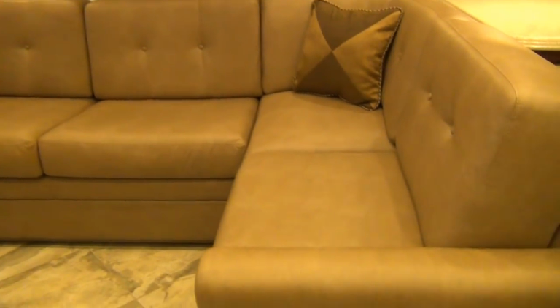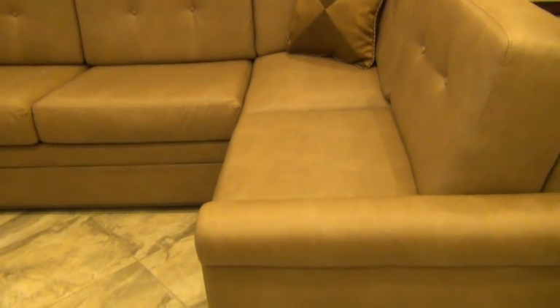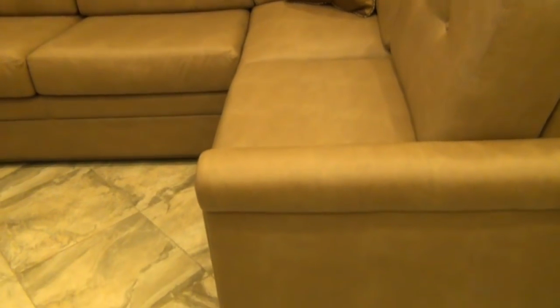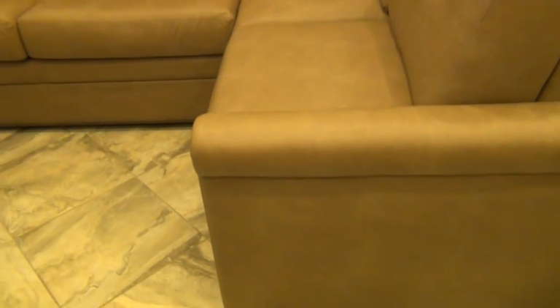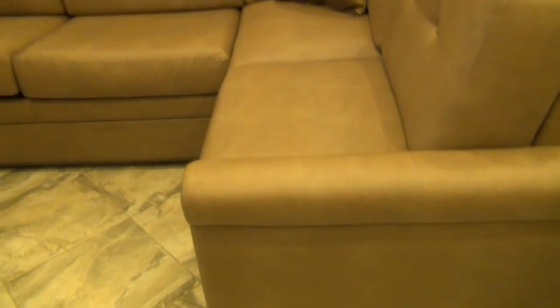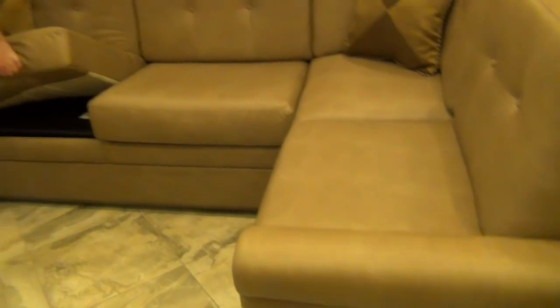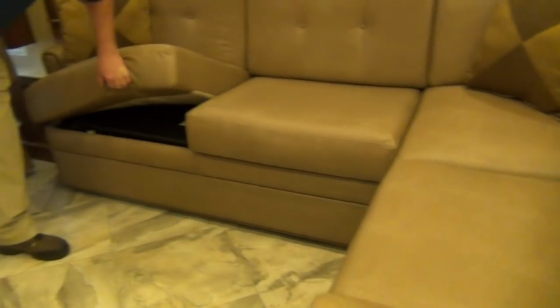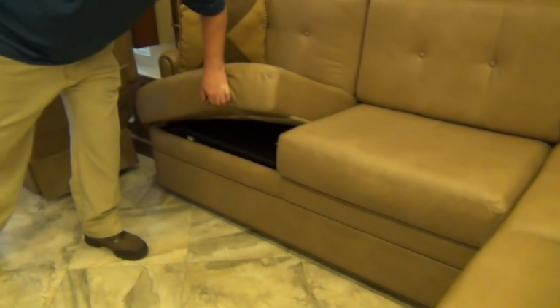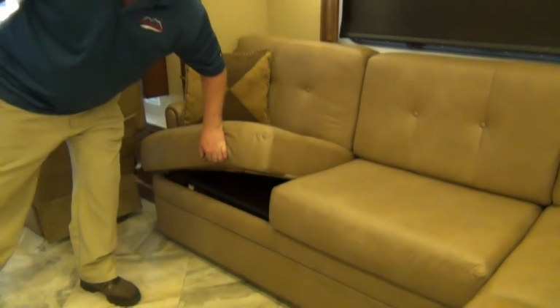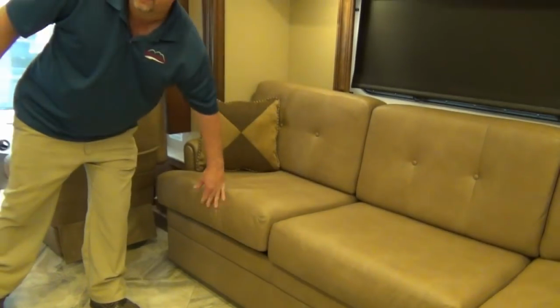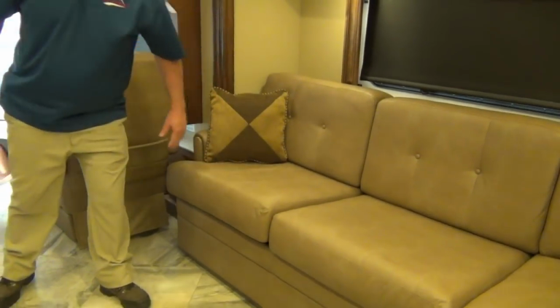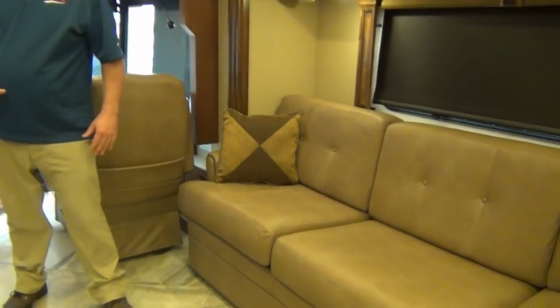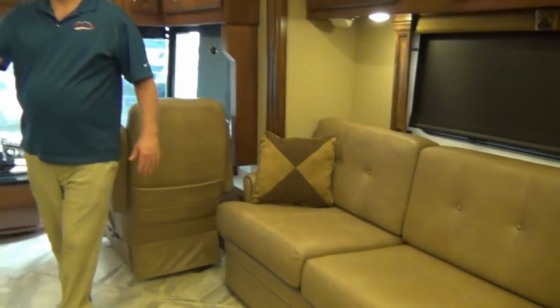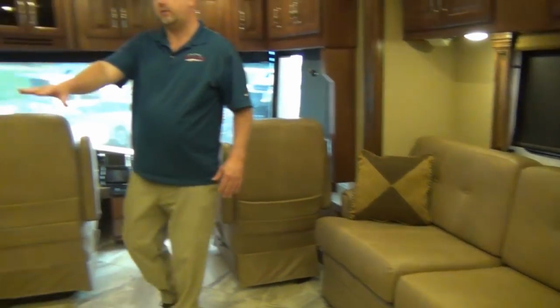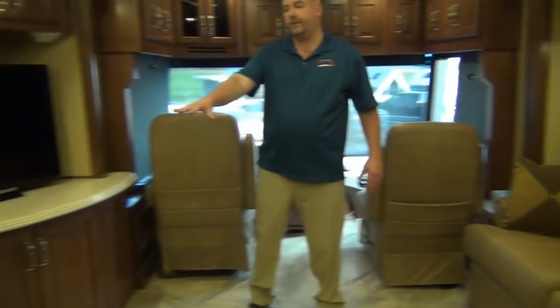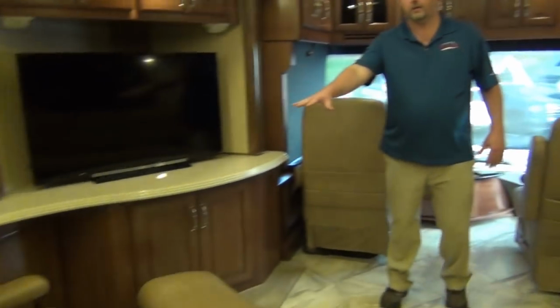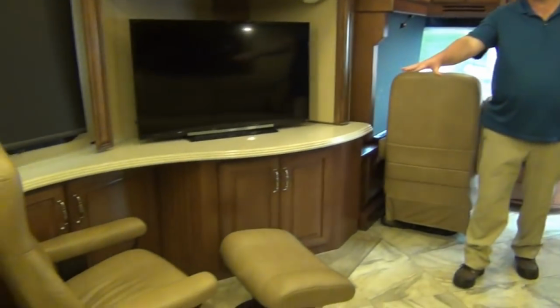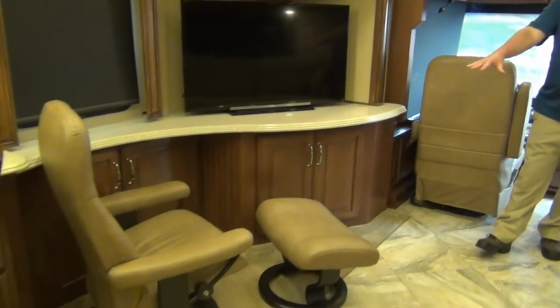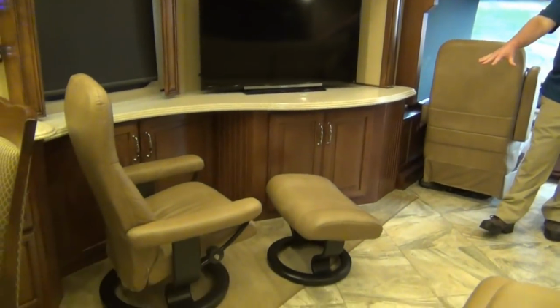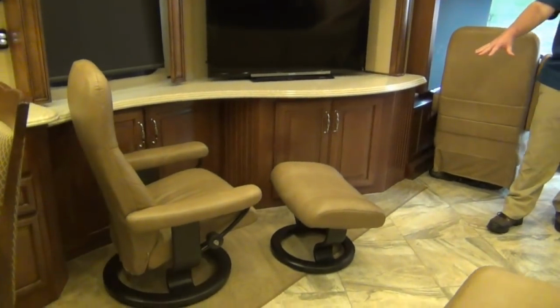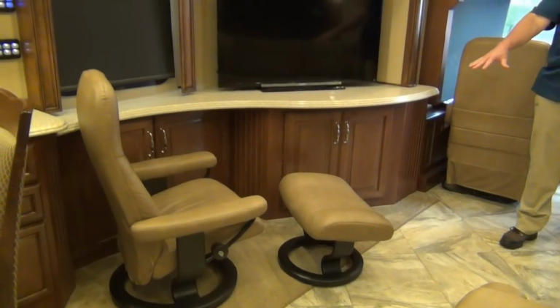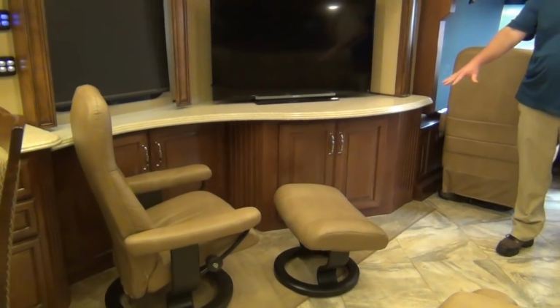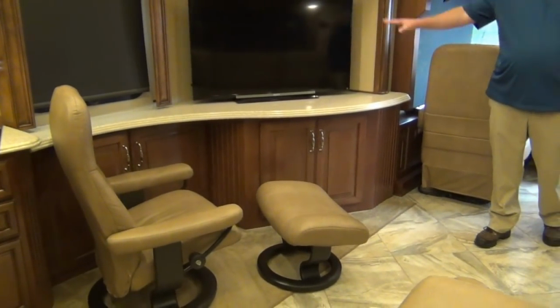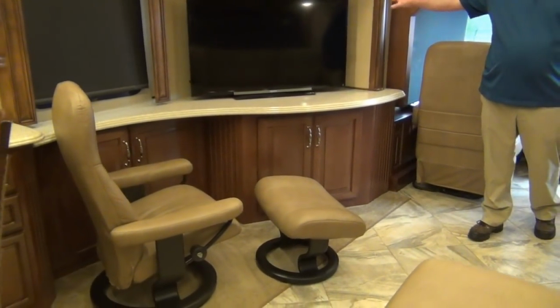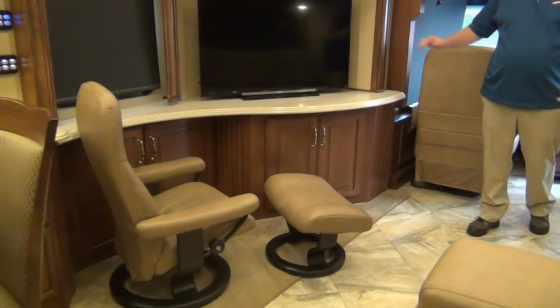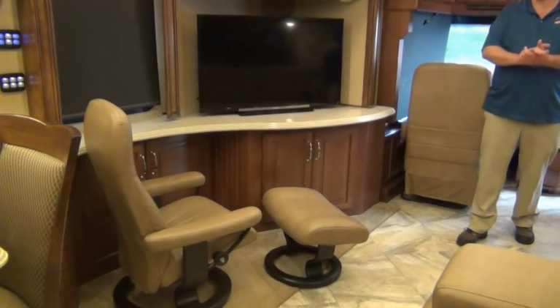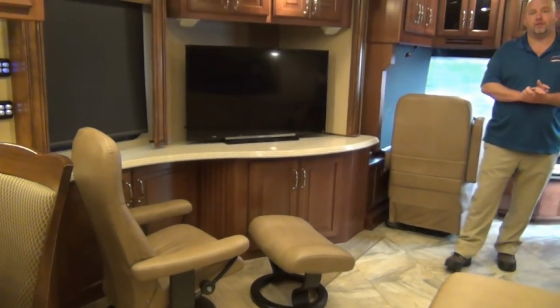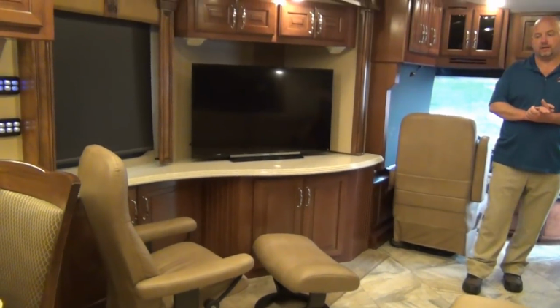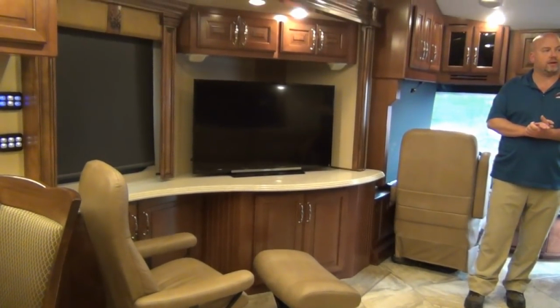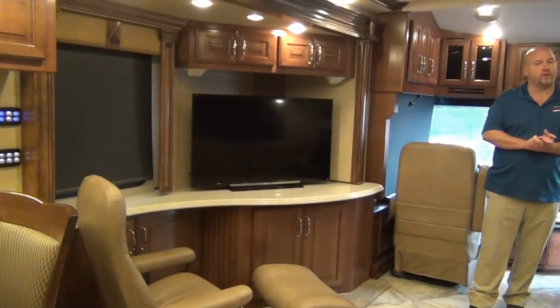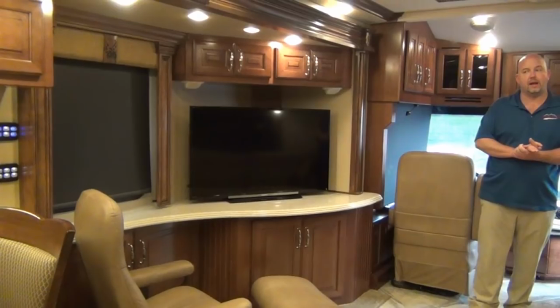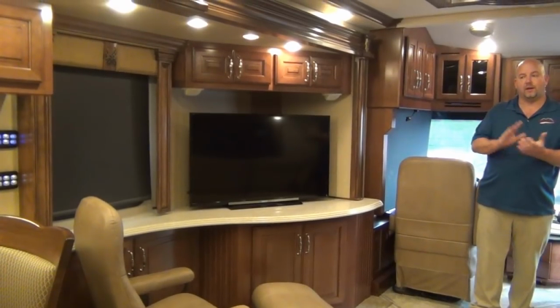This particular setup has the L-shaped sectional up front, which folds out to a bed — a little residential-height bed. Straight across from this we have the euro recliner with the ottoman and a nice Sony television.